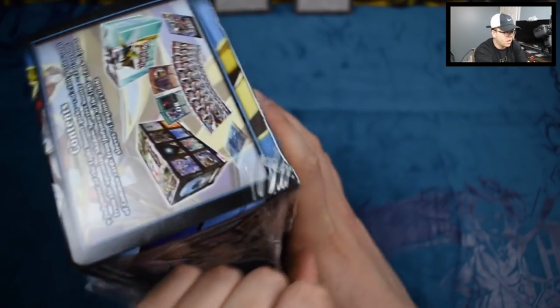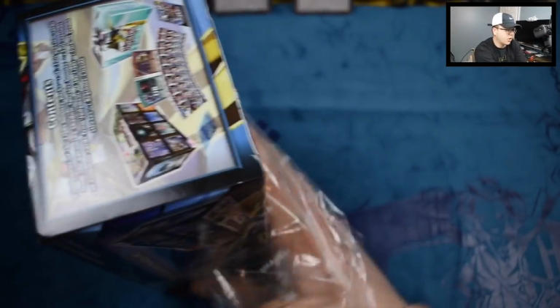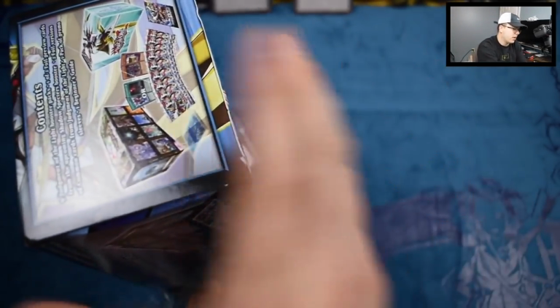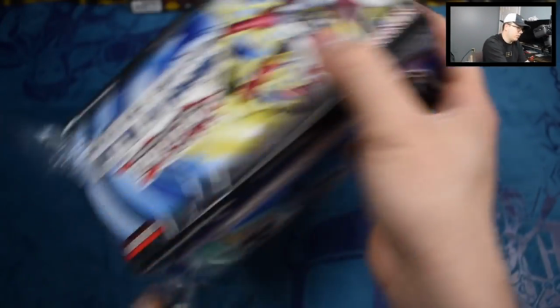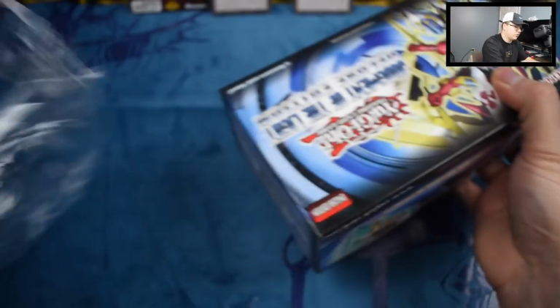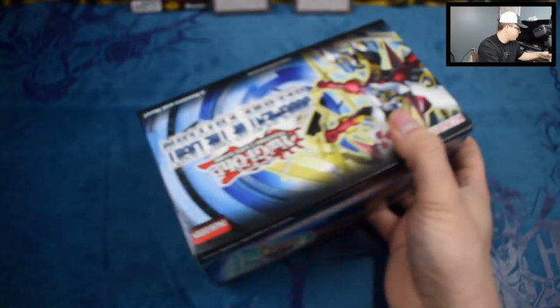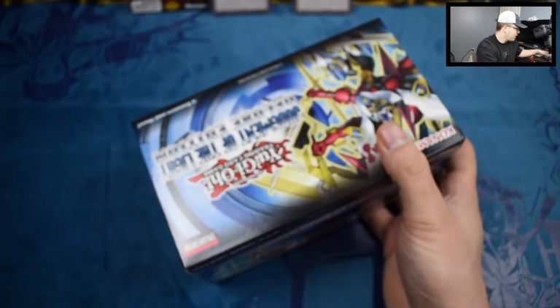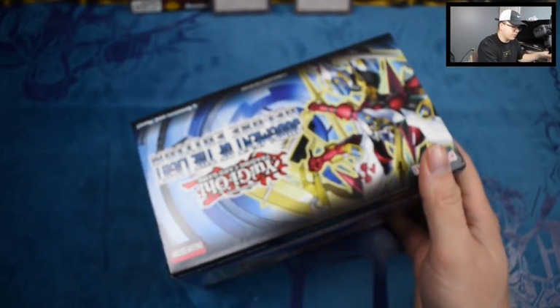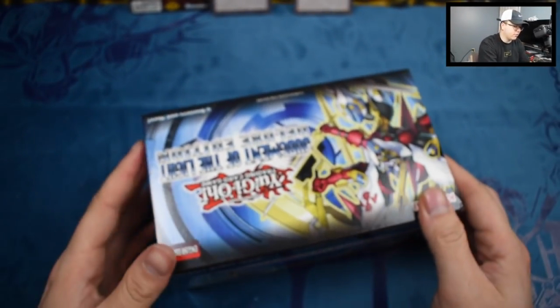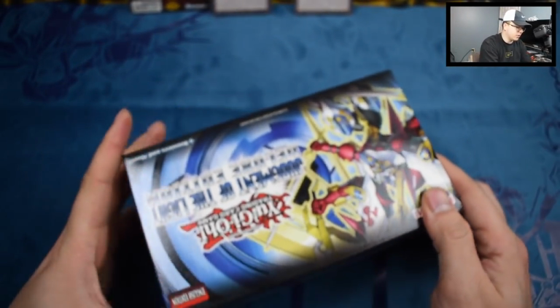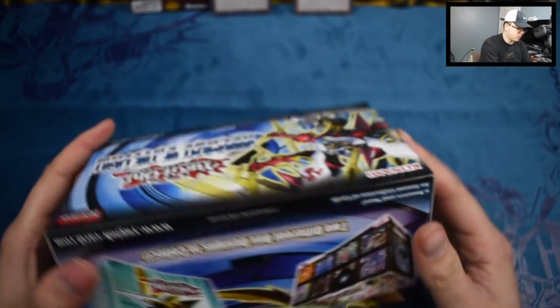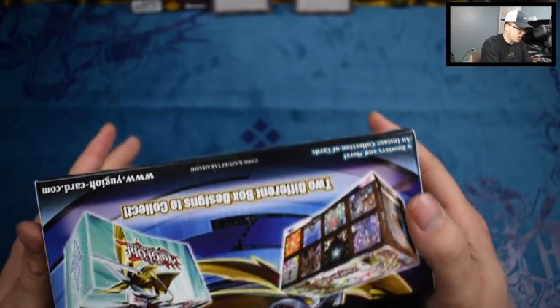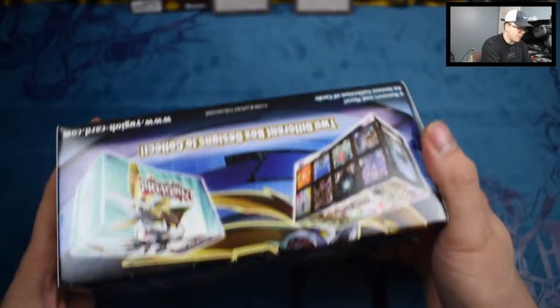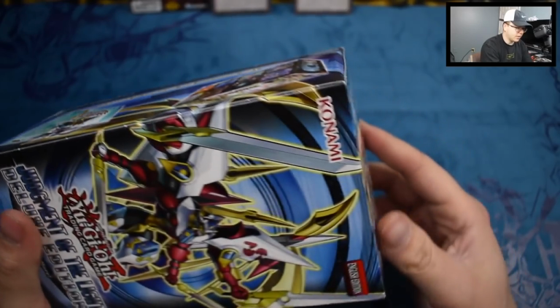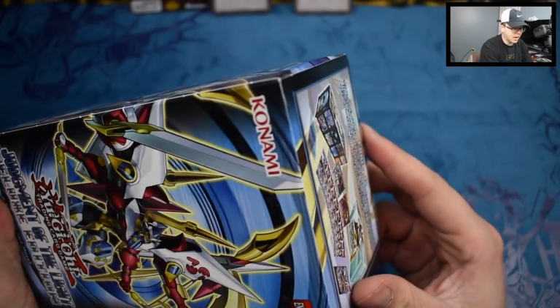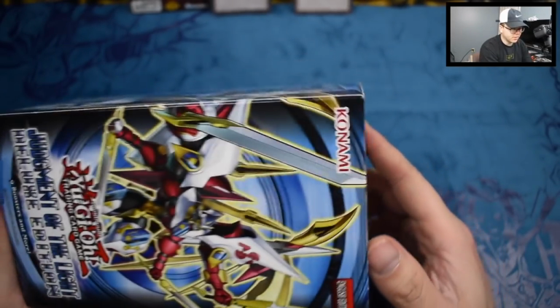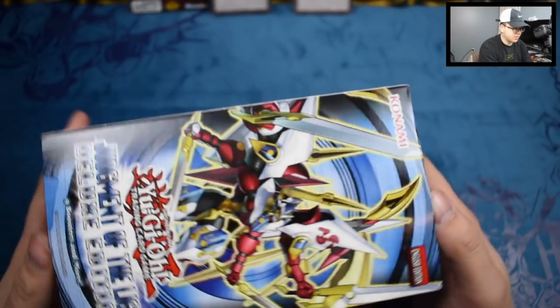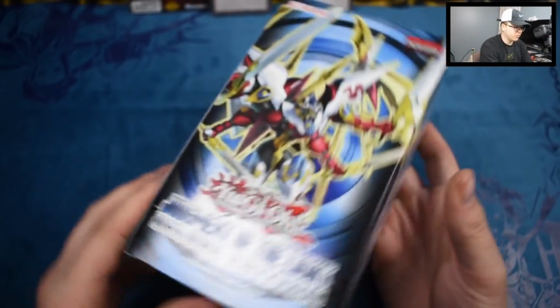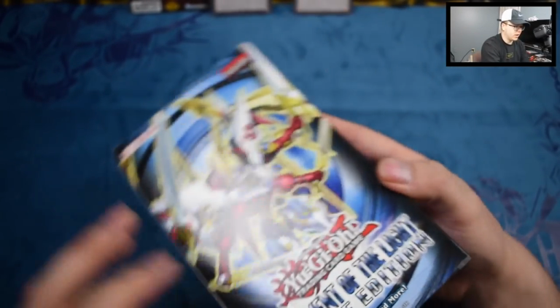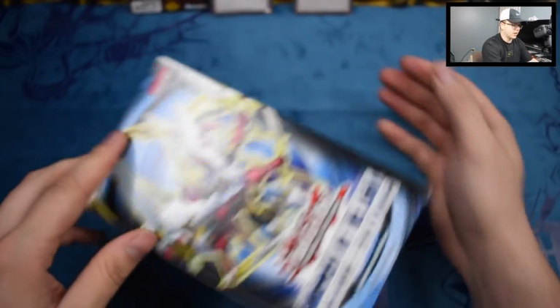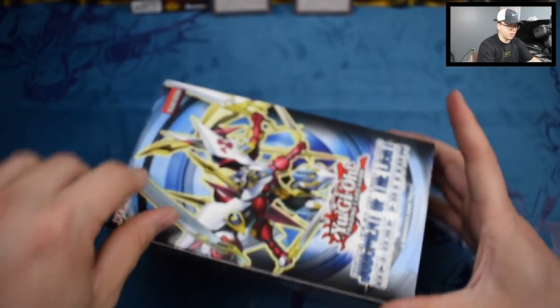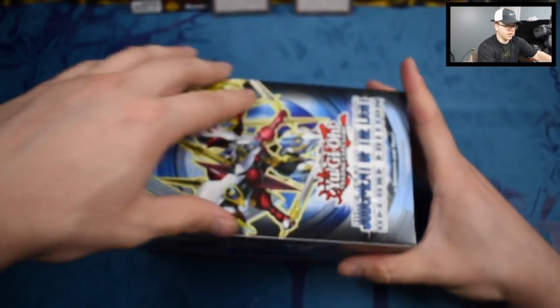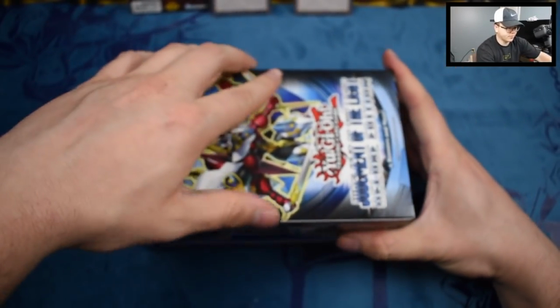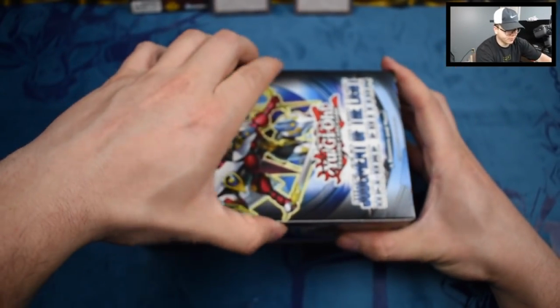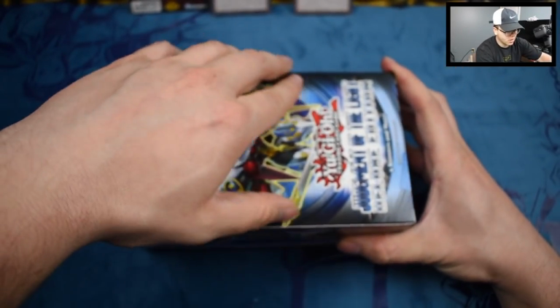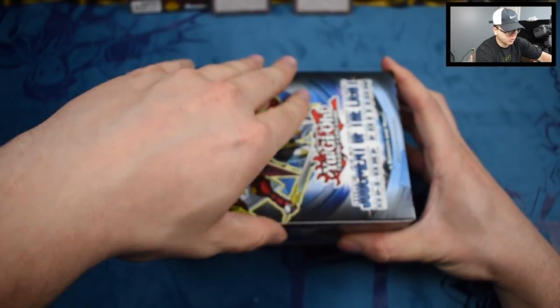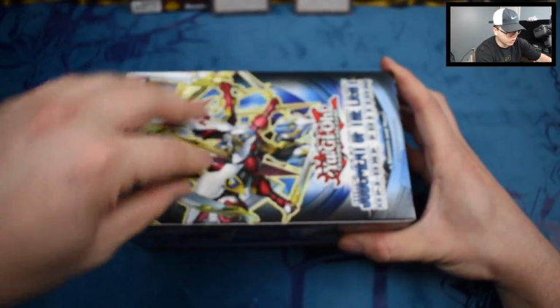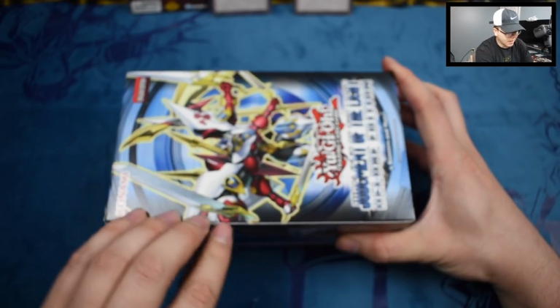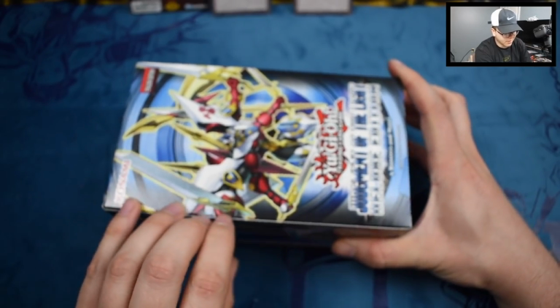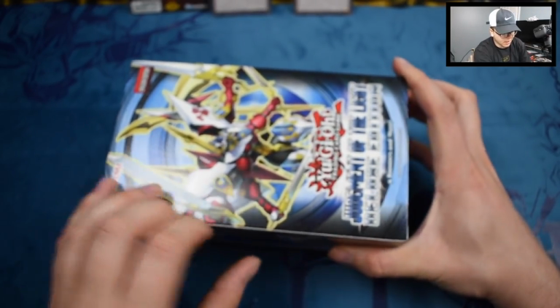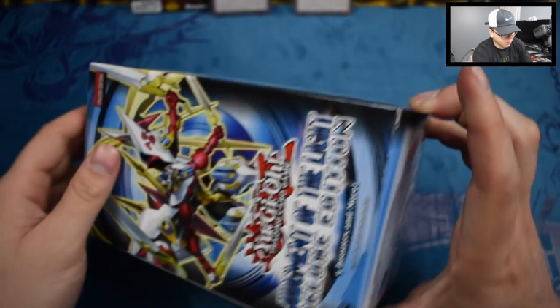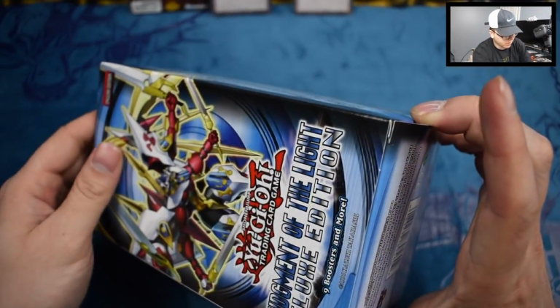We're not guaranteed a foil in these. And the boxes themselves come with a rare storage box, like a collectible one or whatever.